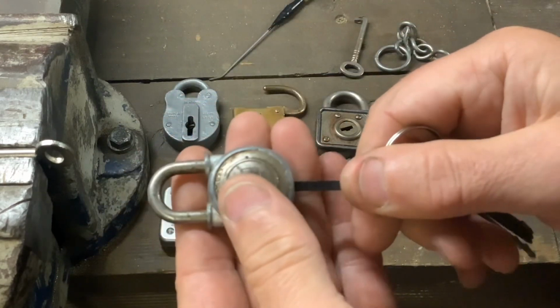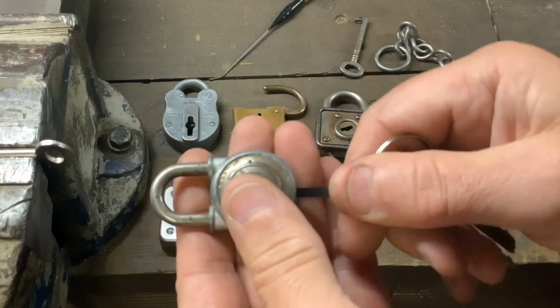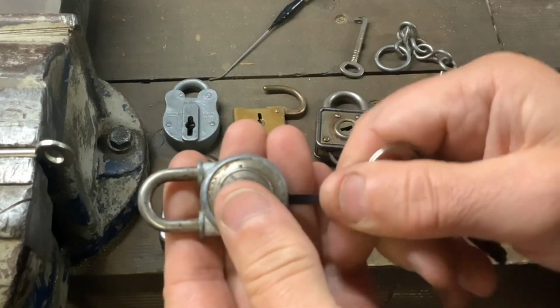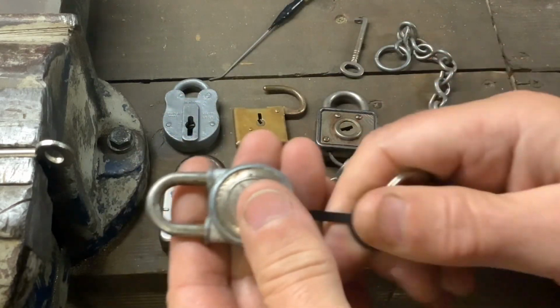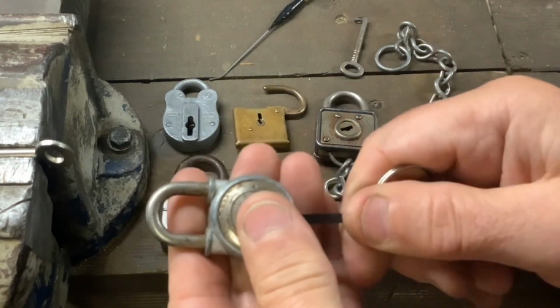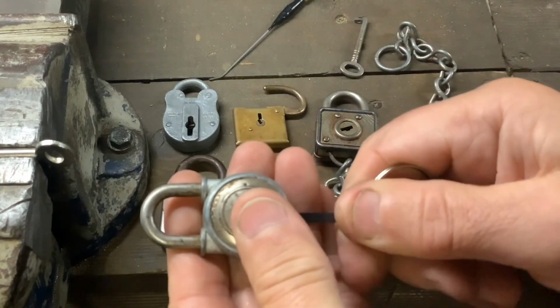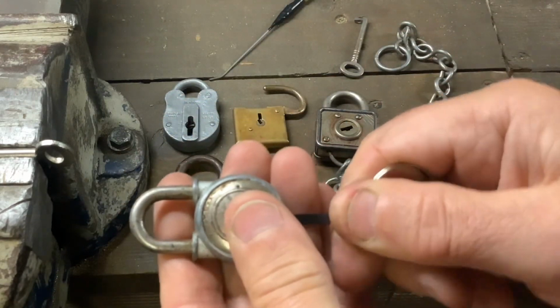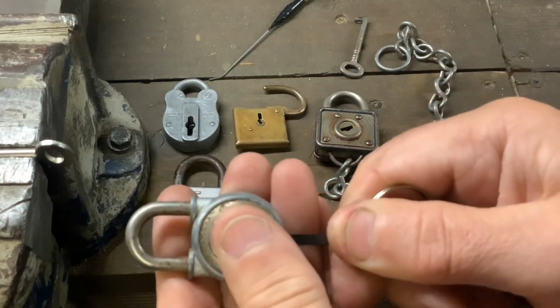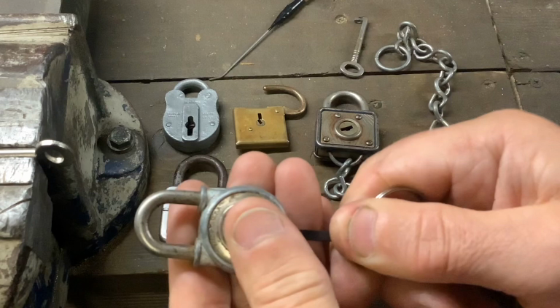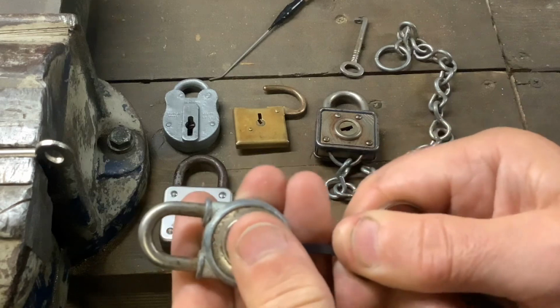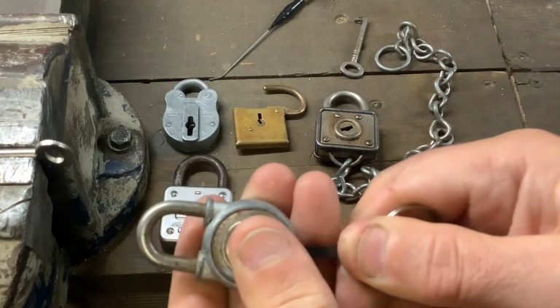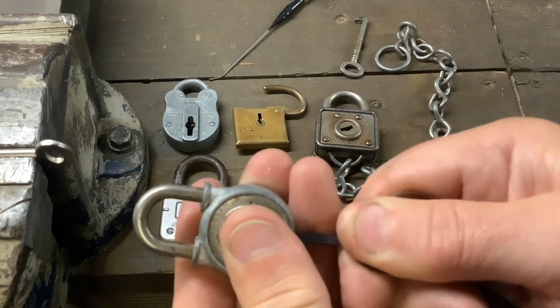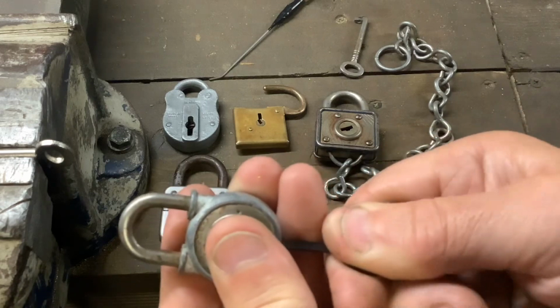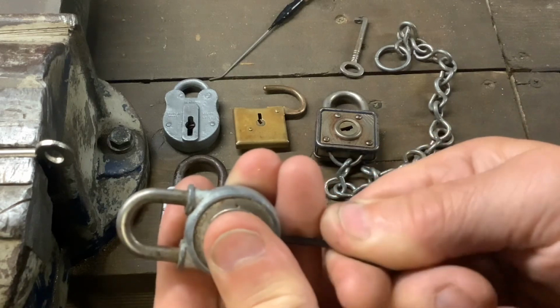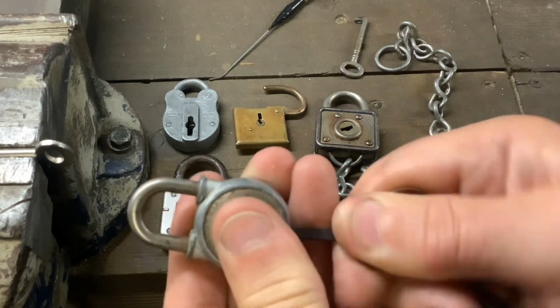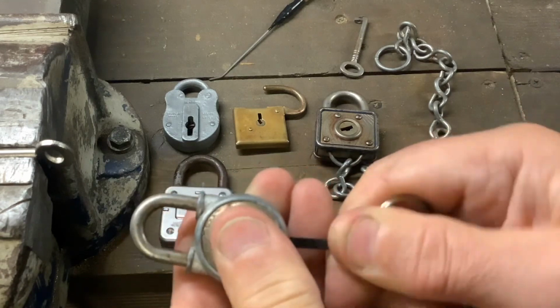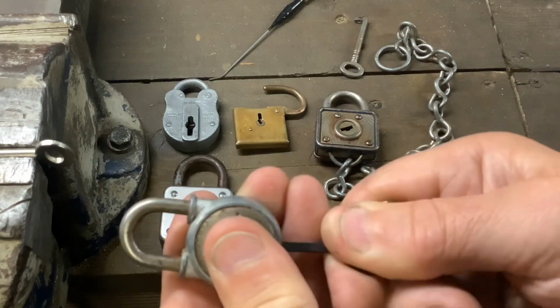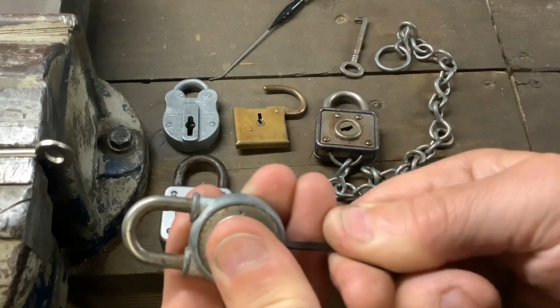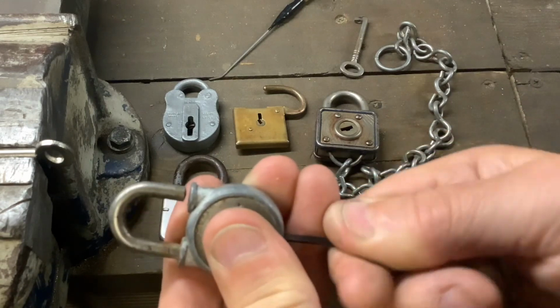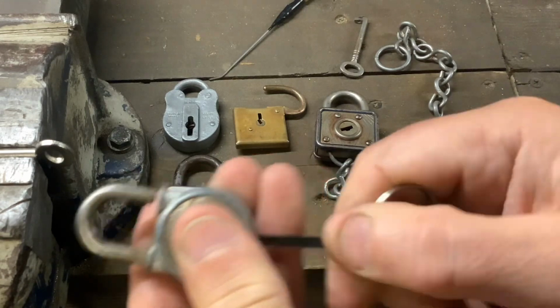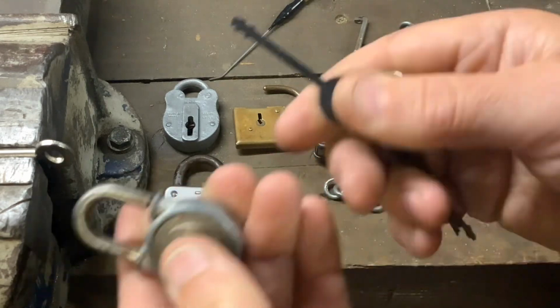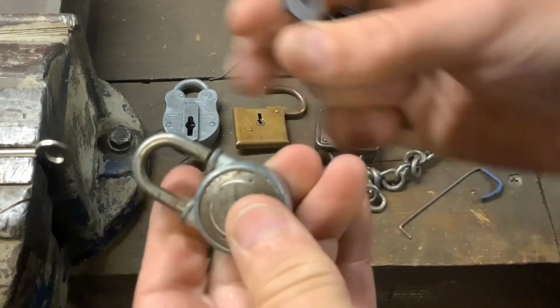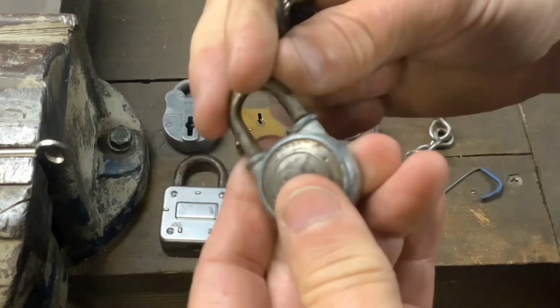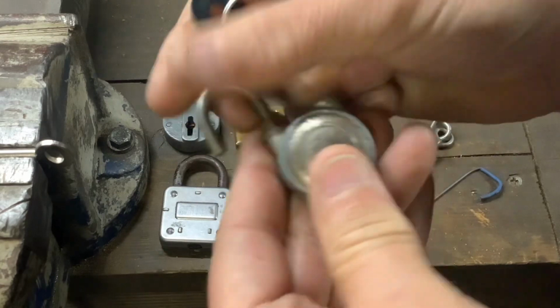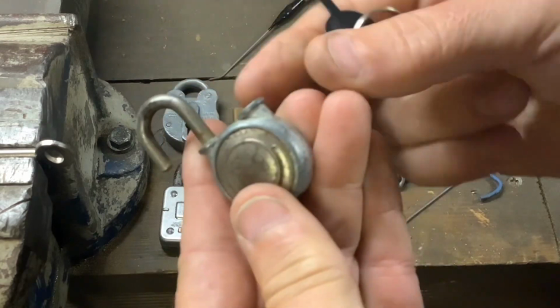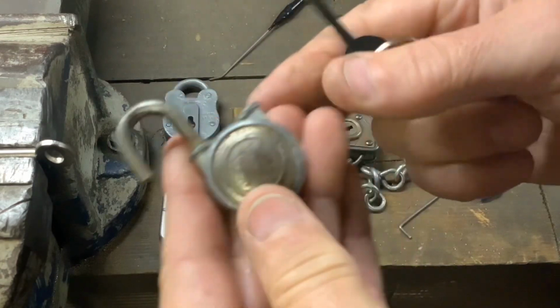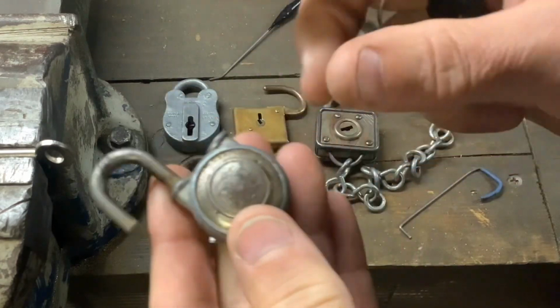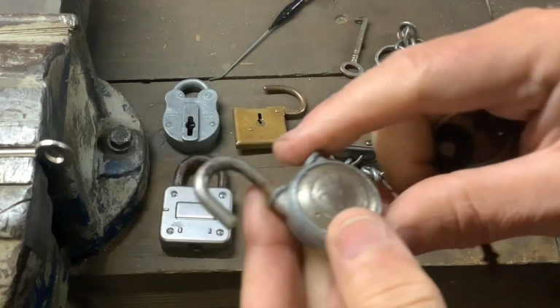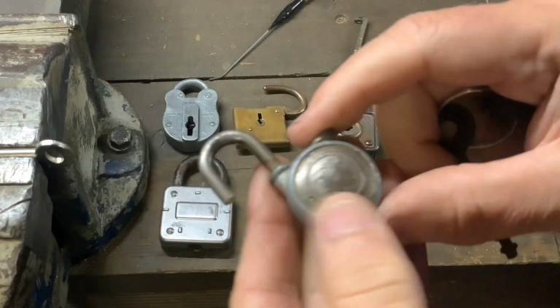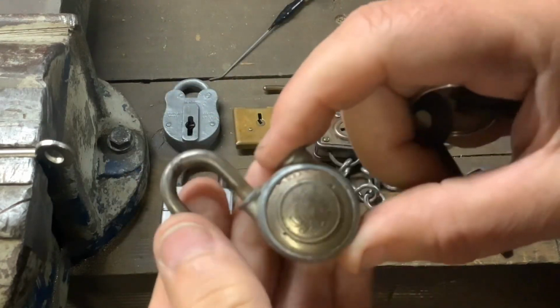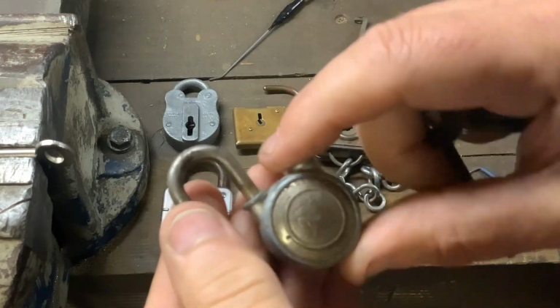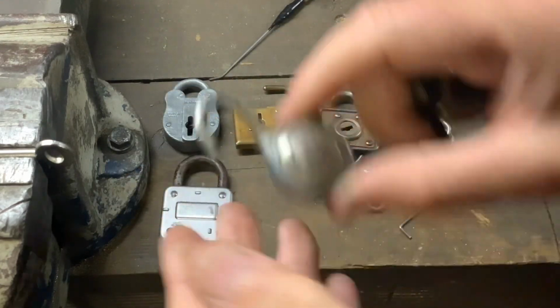You need to make sure you get right into the bottom and just feel for that spot, and you get it open. Cool little lock — not hard to pick, but I thought I'd show you these.